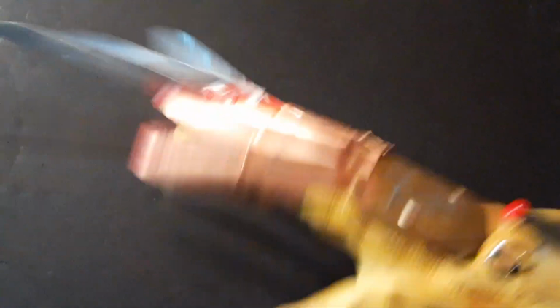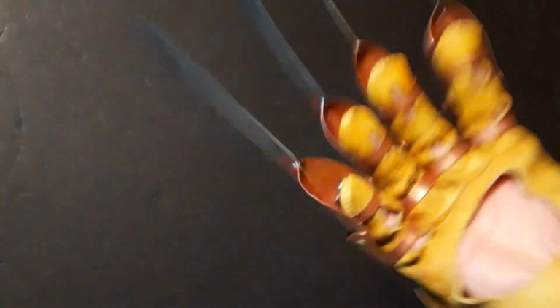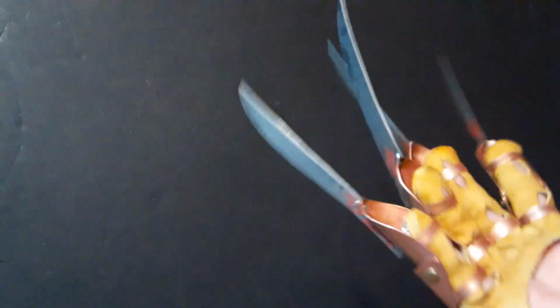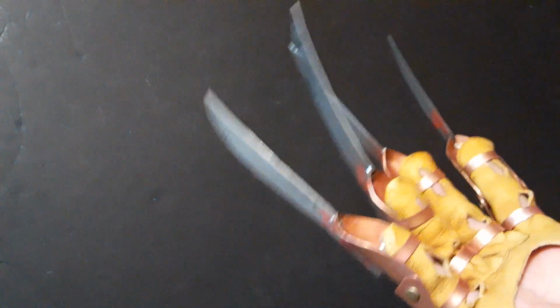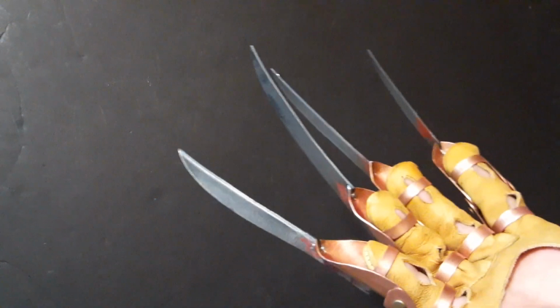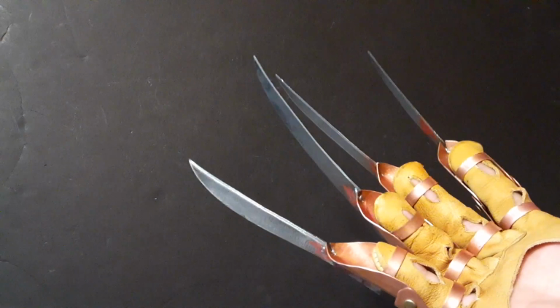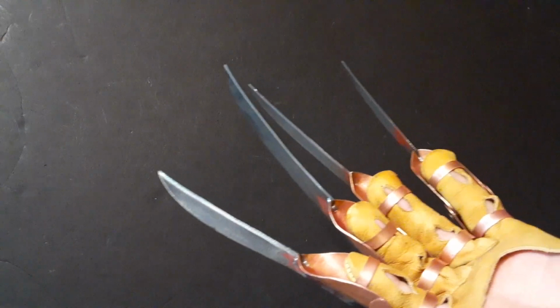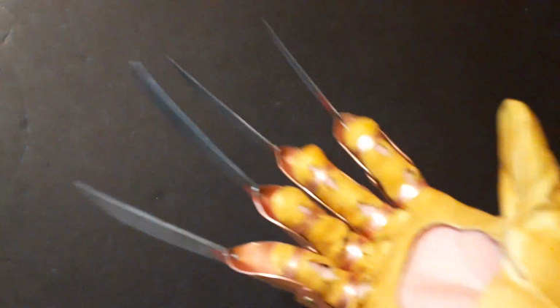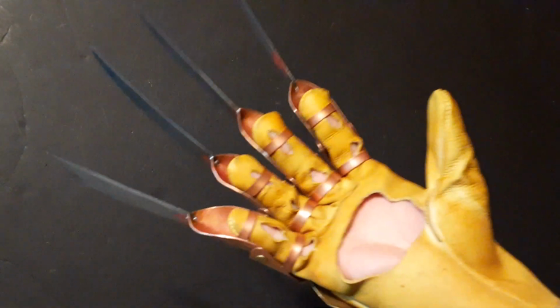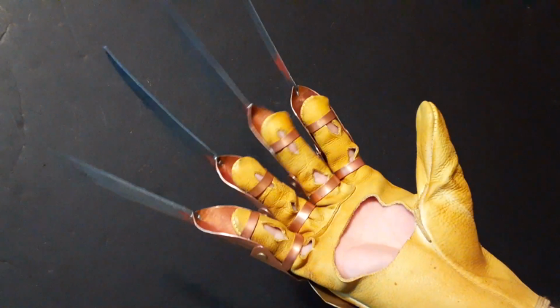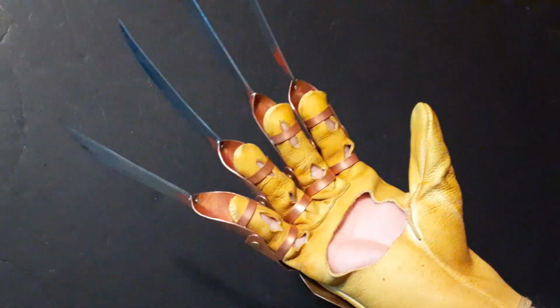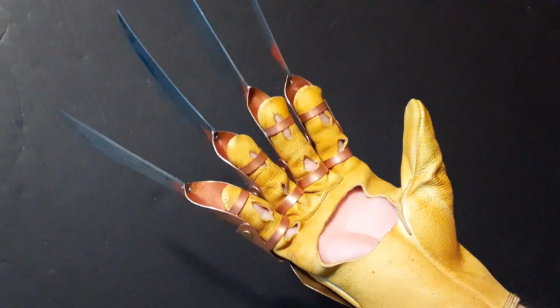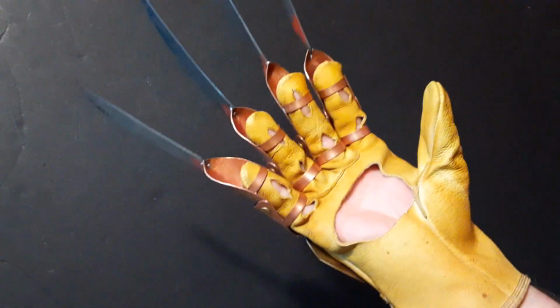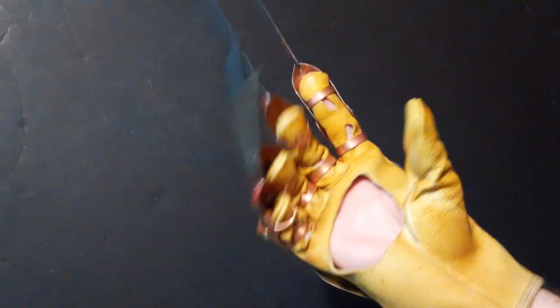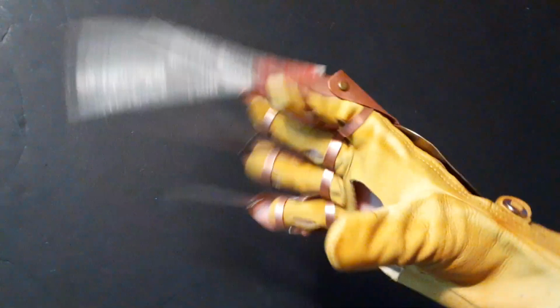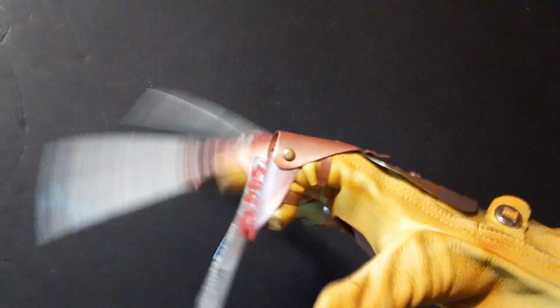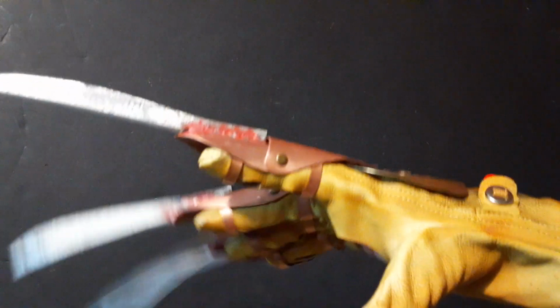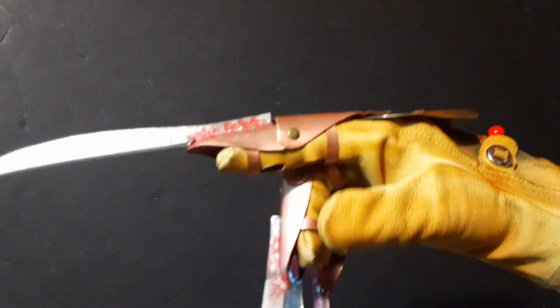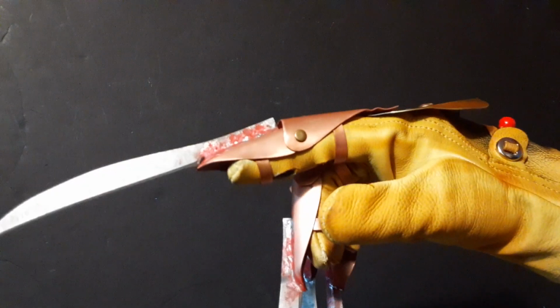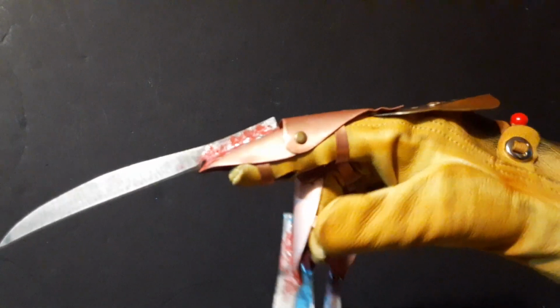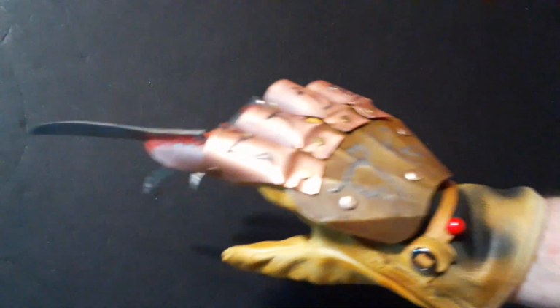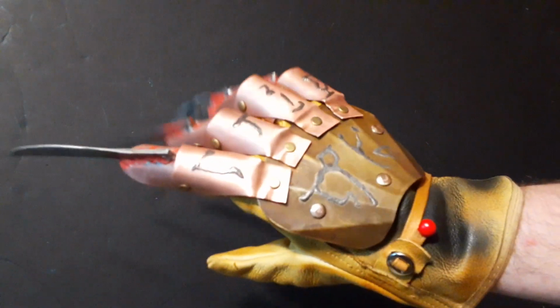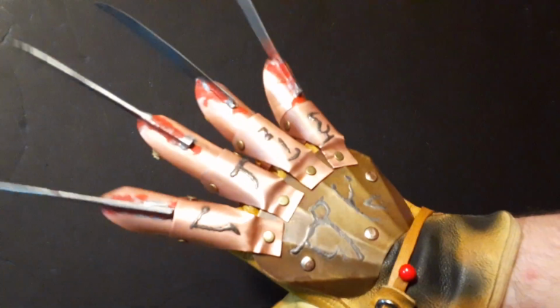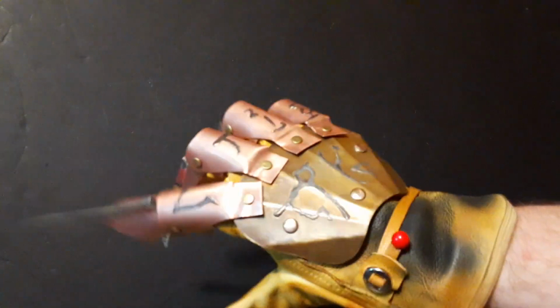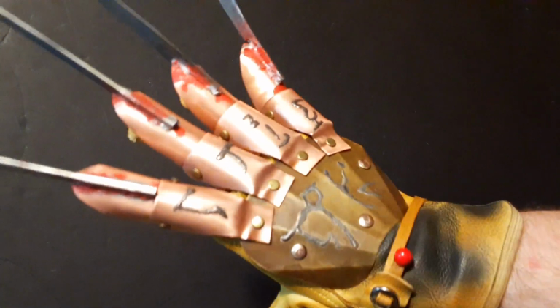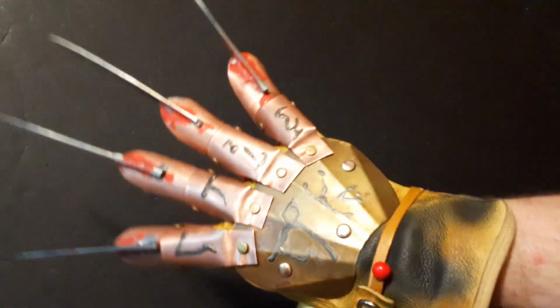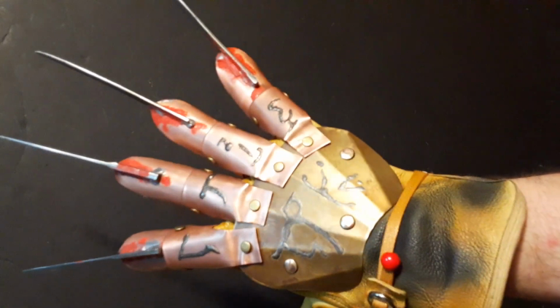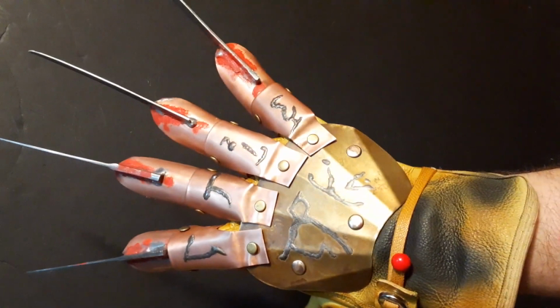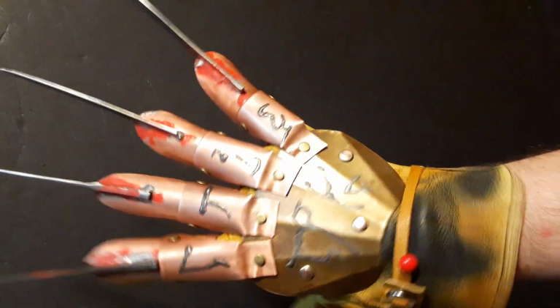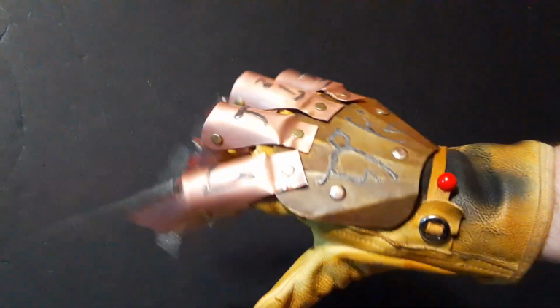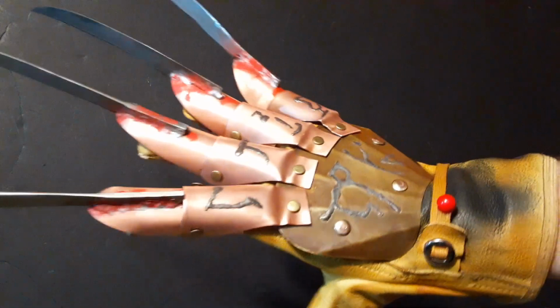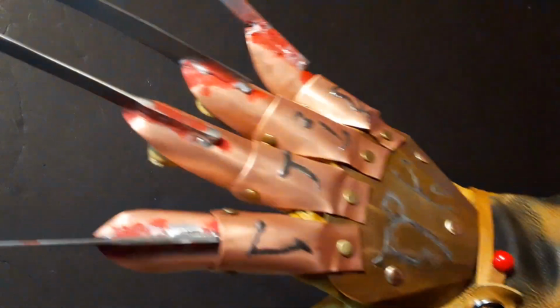For those of you who are wondering, my orders list is cleared right now if you want to place an order. I might be starting another glove sometime next week — not sure which one. Might do the Part 2 promo next.